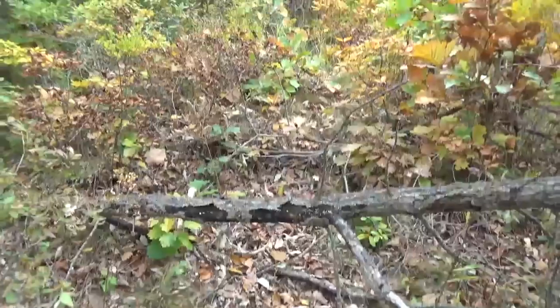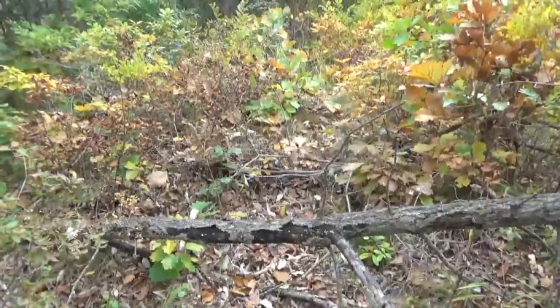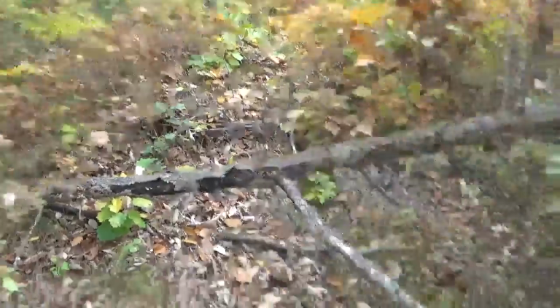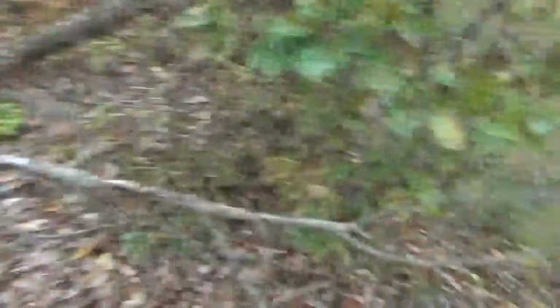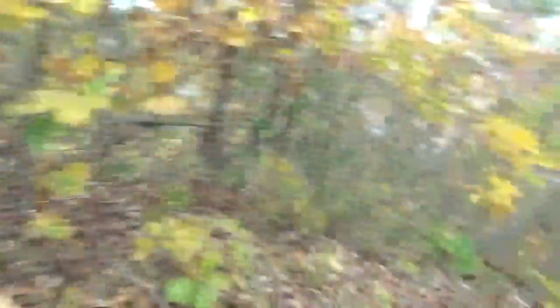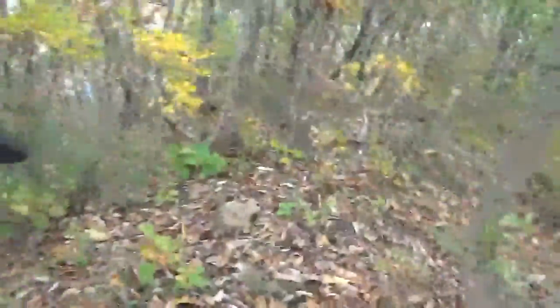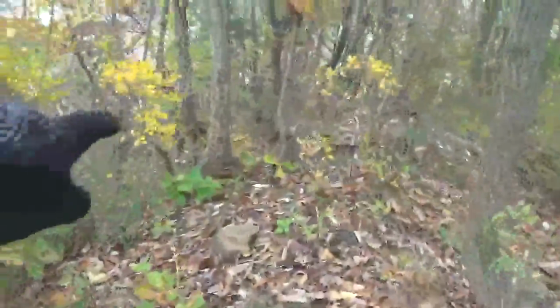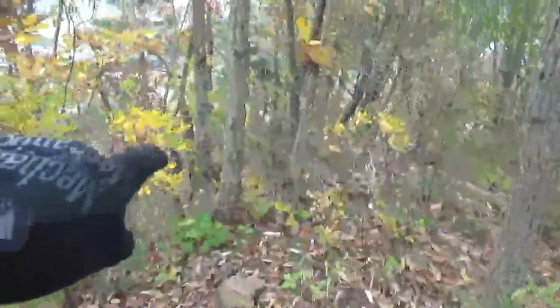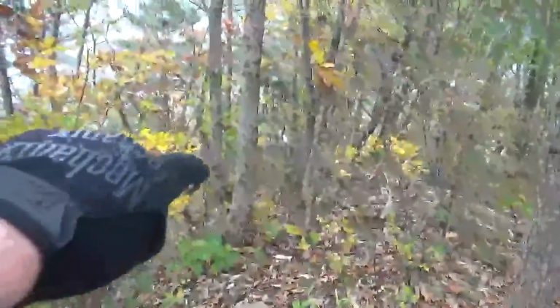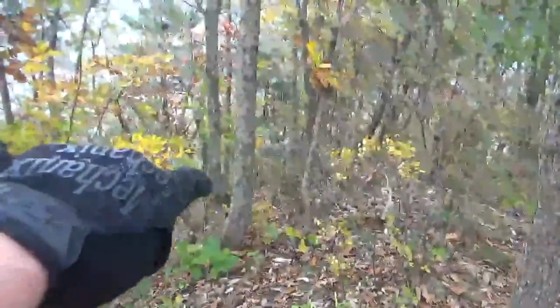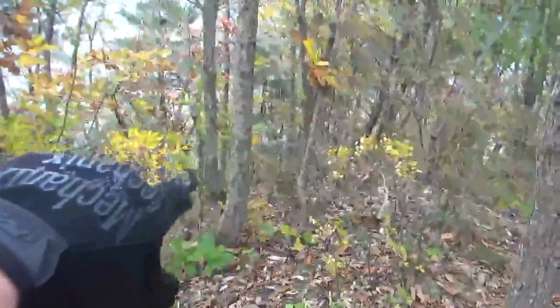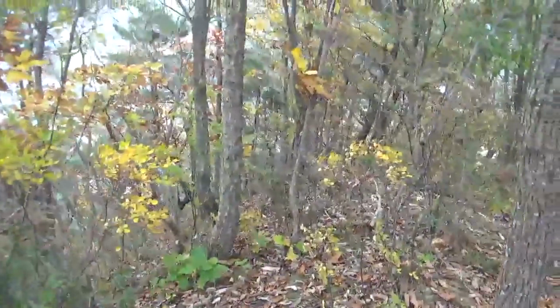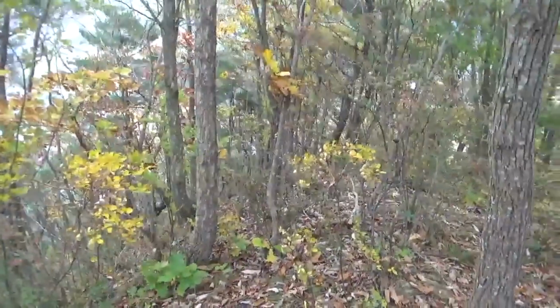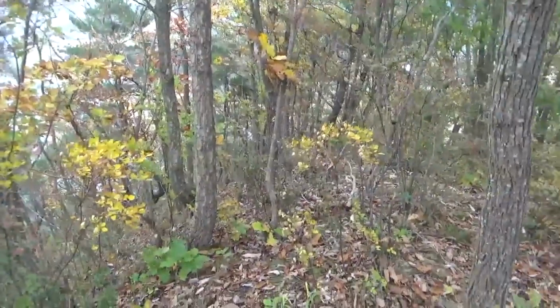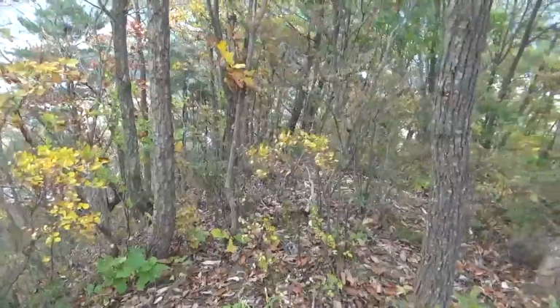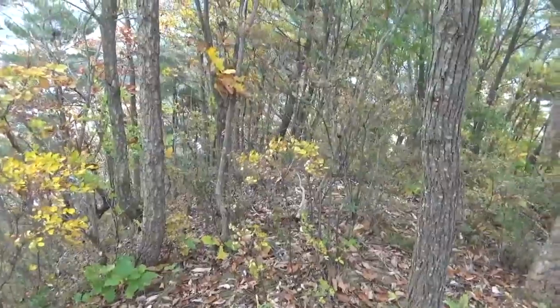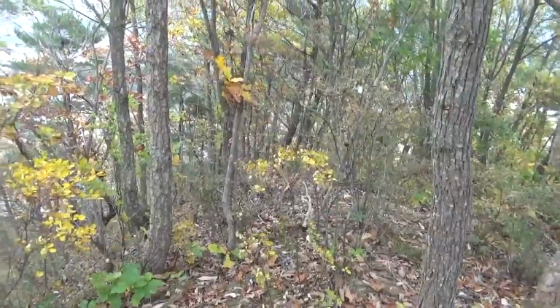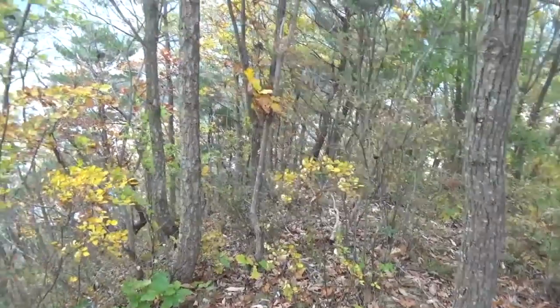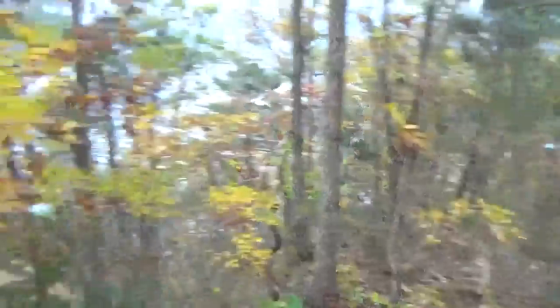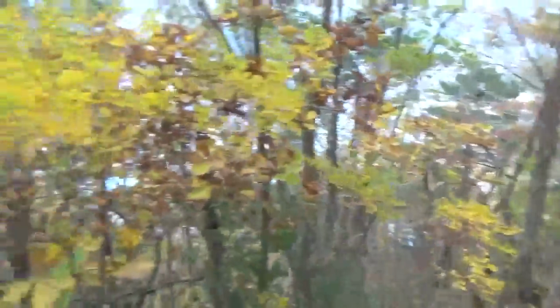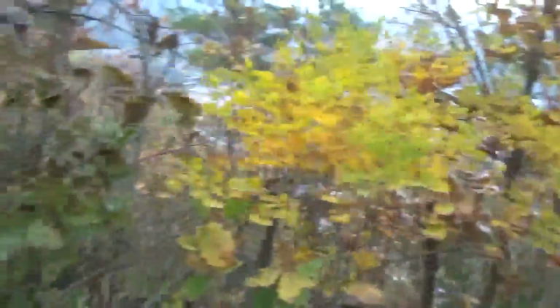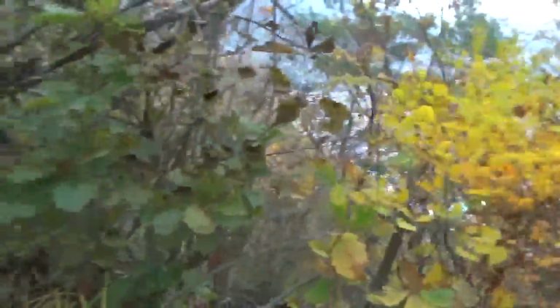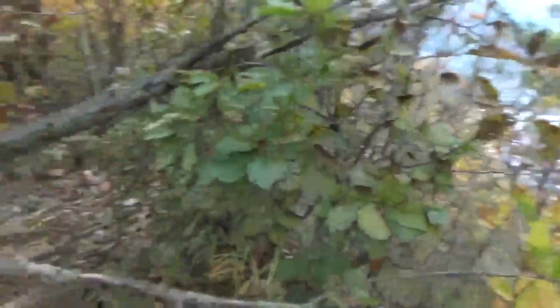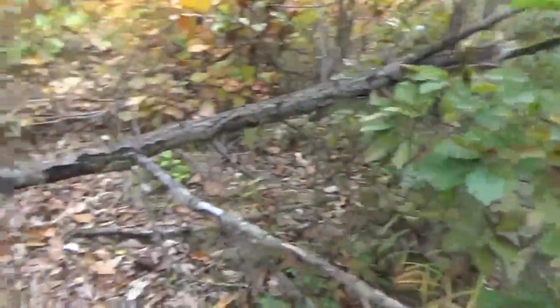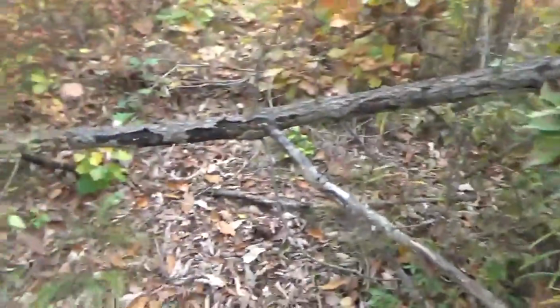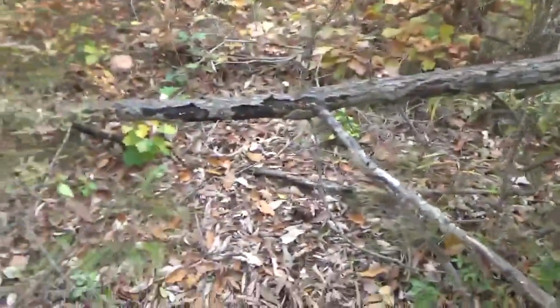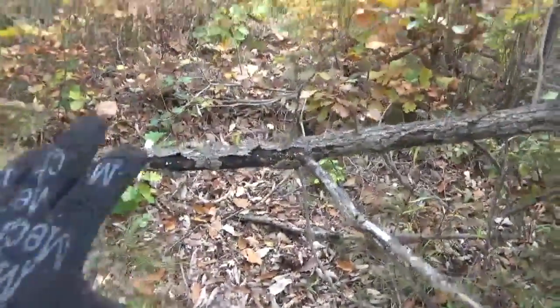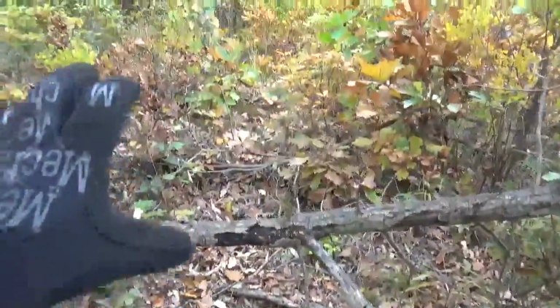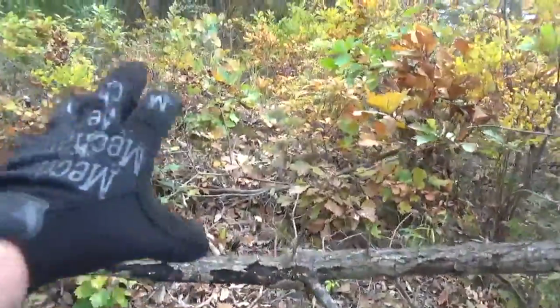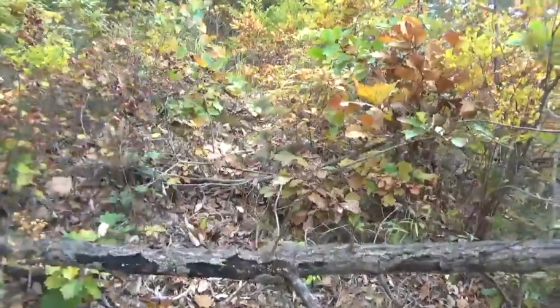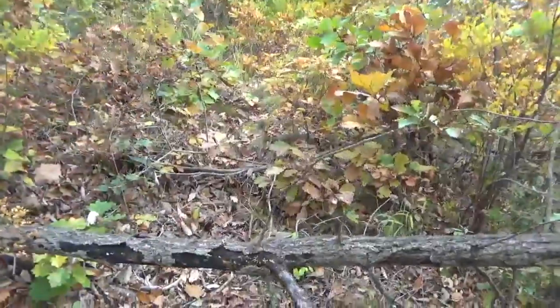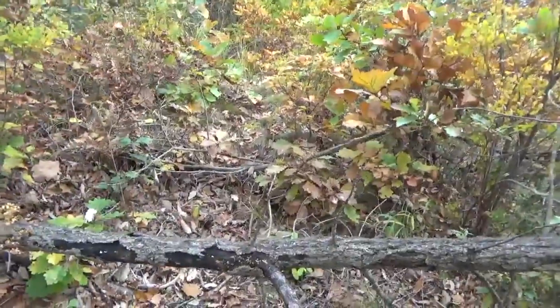I just got off the trail from where the foxhole was from the Korean War, or suspected foxhole. What I want to do in this little video is talk about signs of life in the mountains.